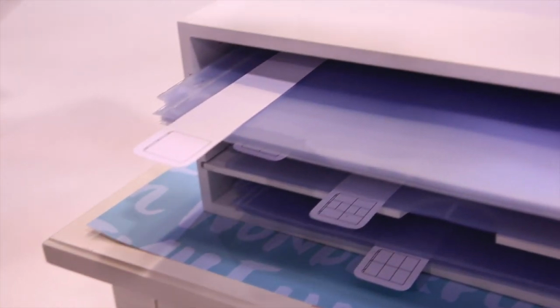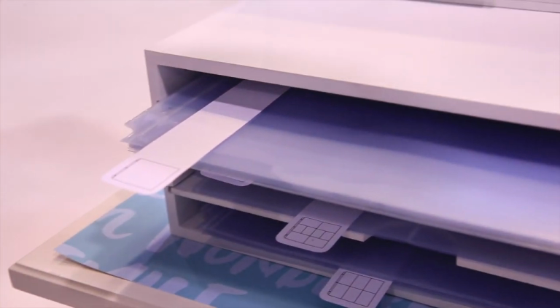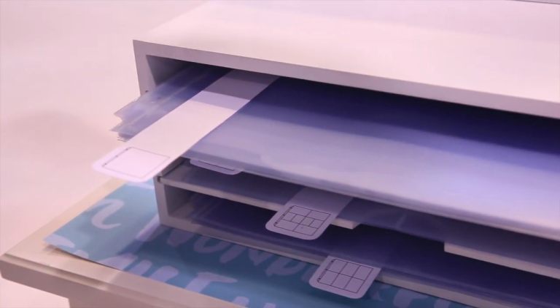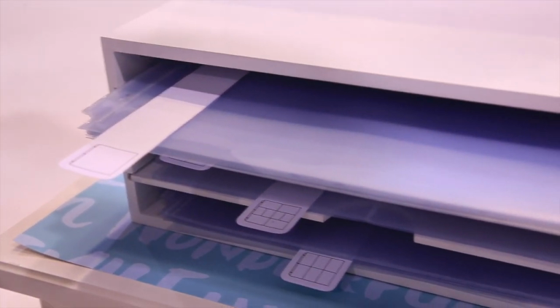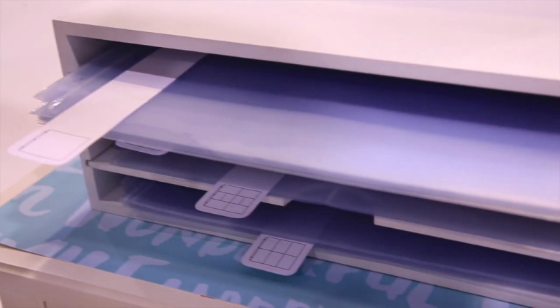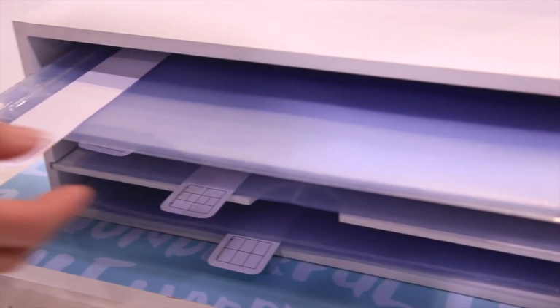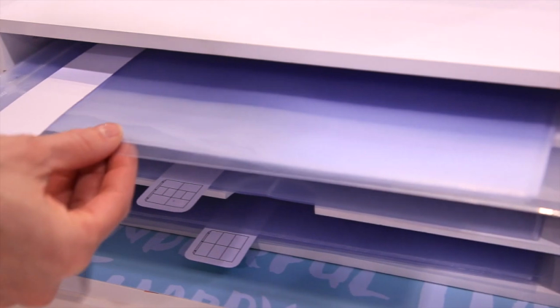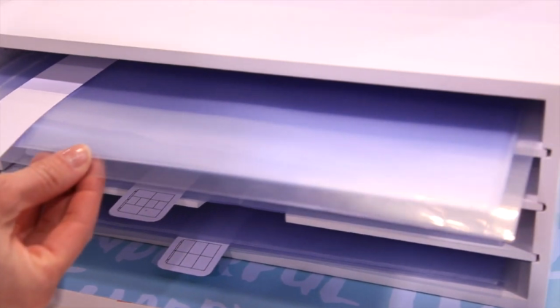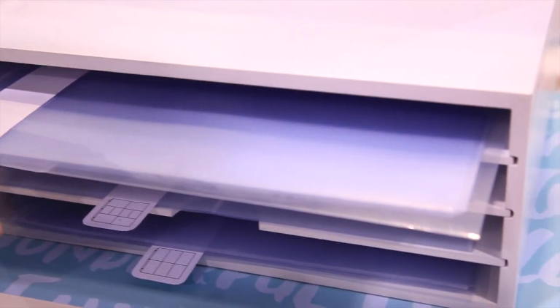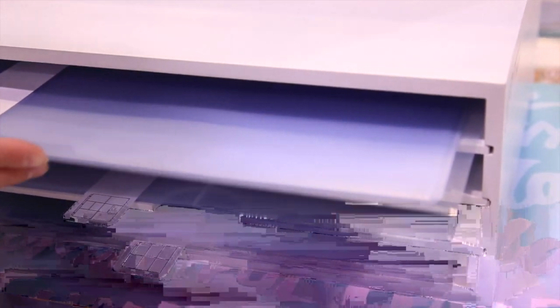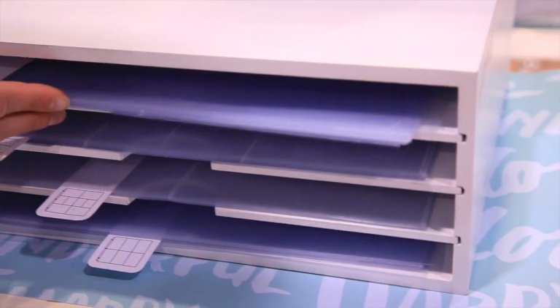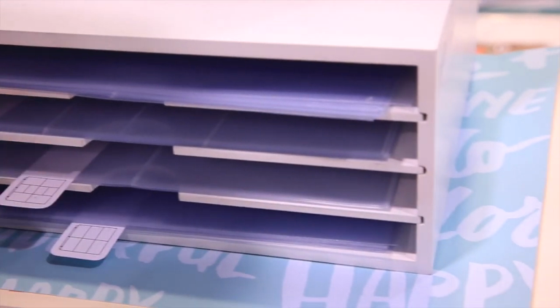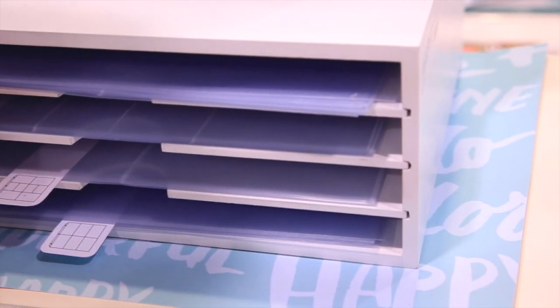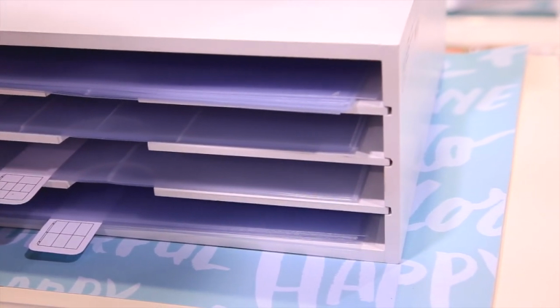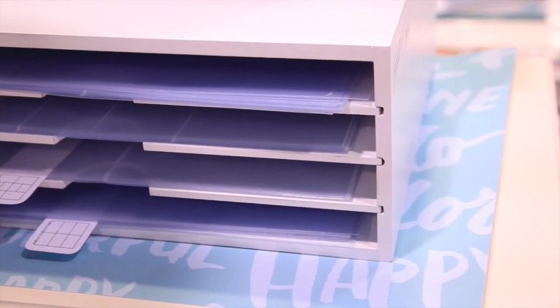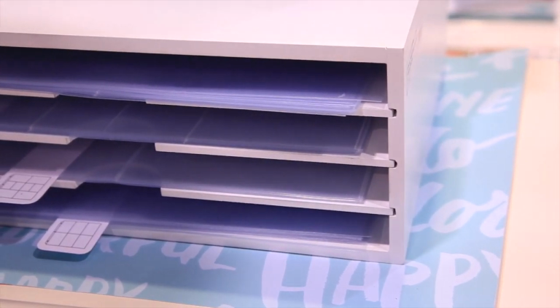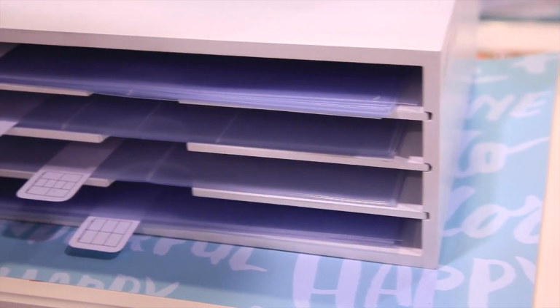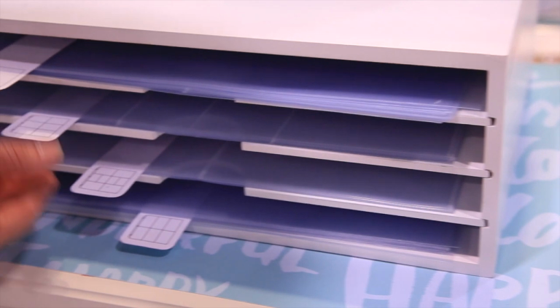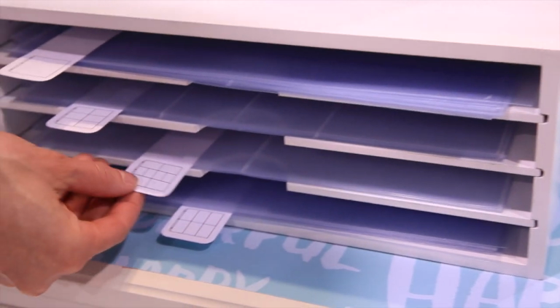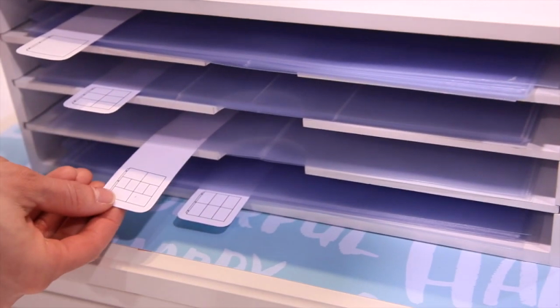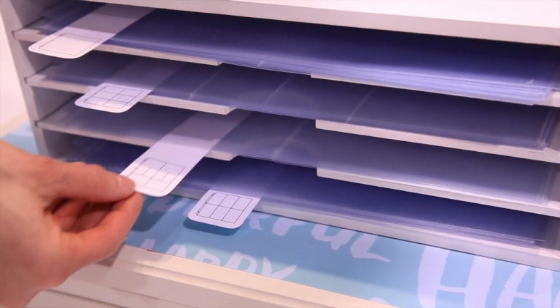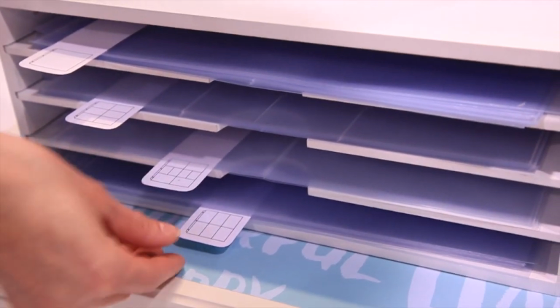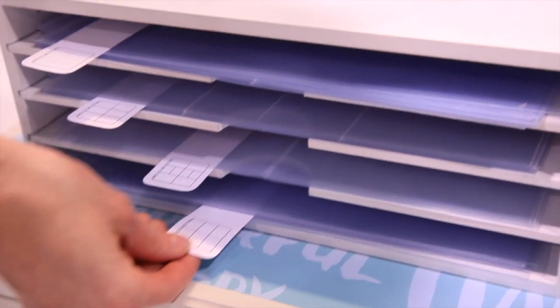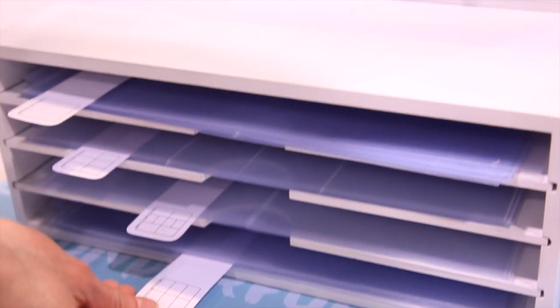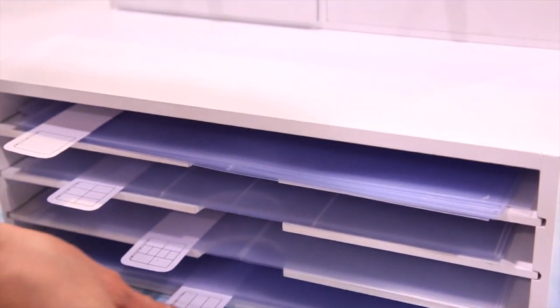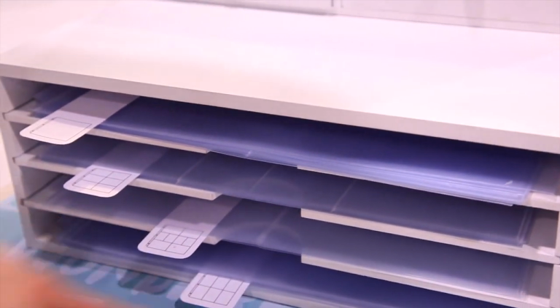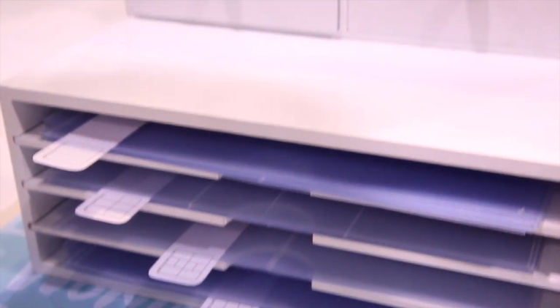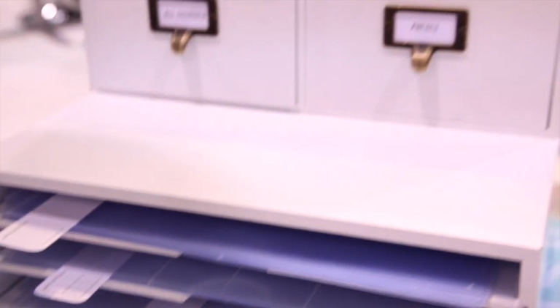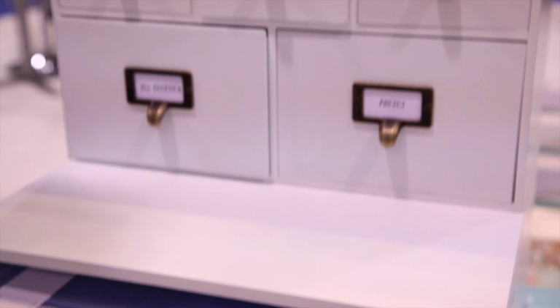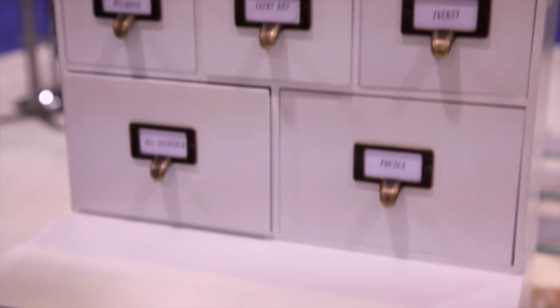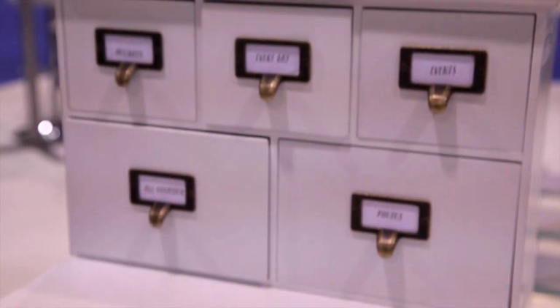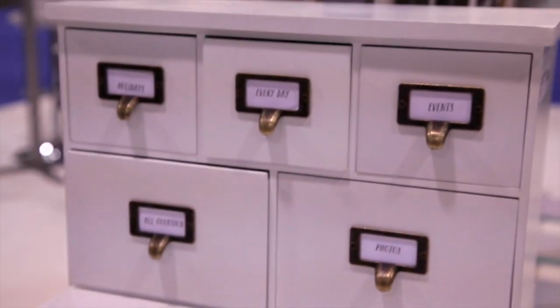When you're working on a project, instead of digging through and not being able to find what you need, you can very easily just pull them out according to the style that you want. So something that will be great to keep all of your Albums Made Easy stuff organized.